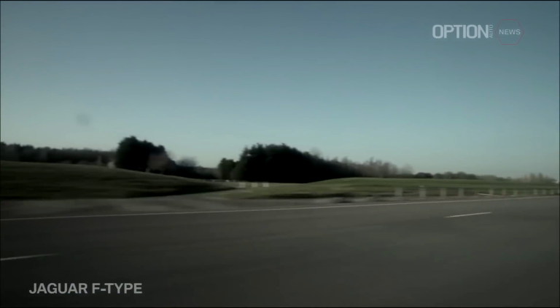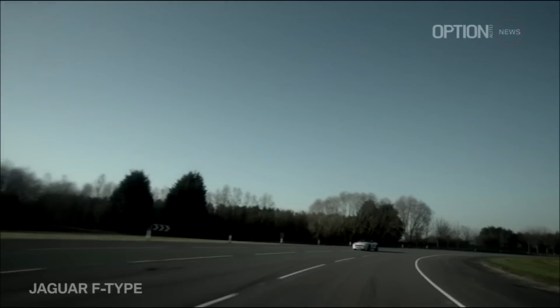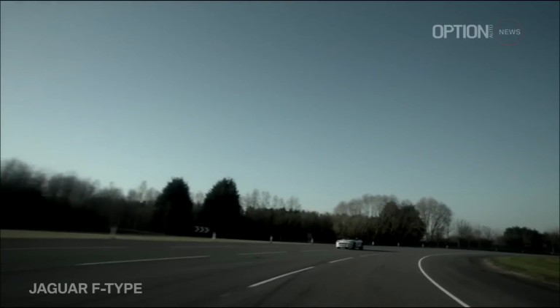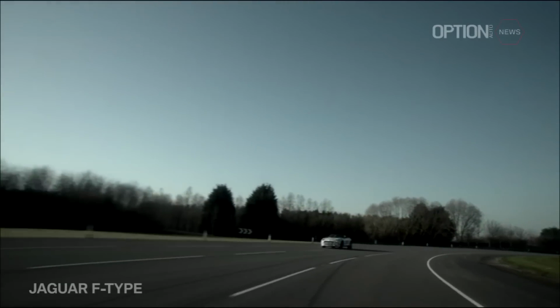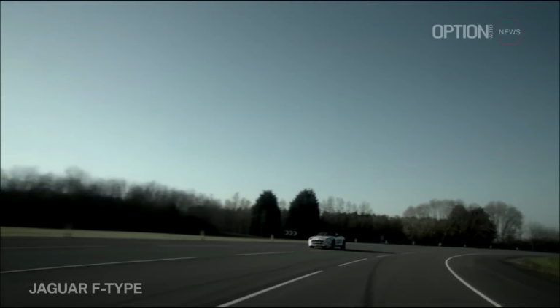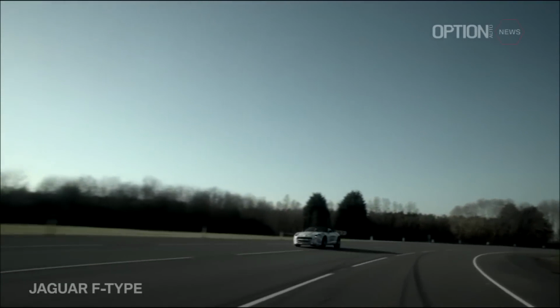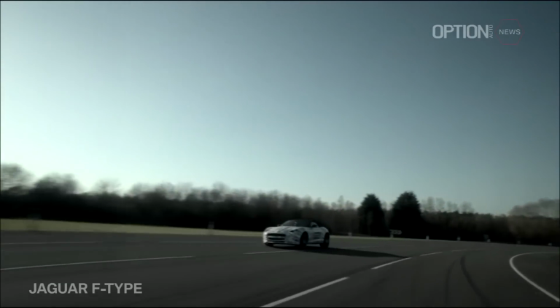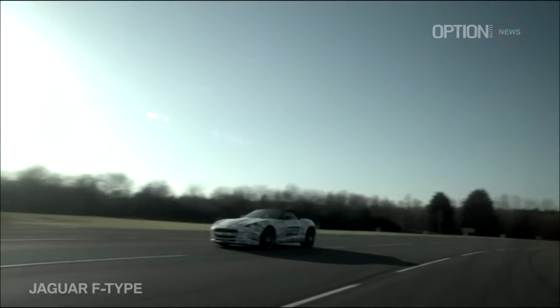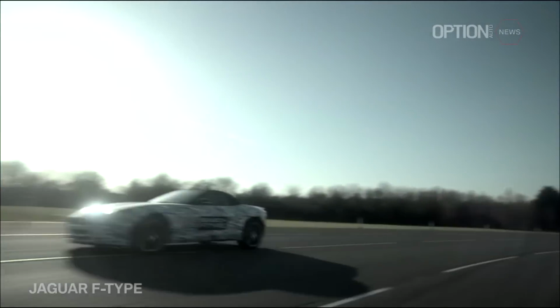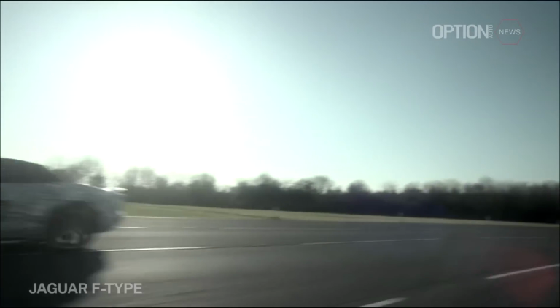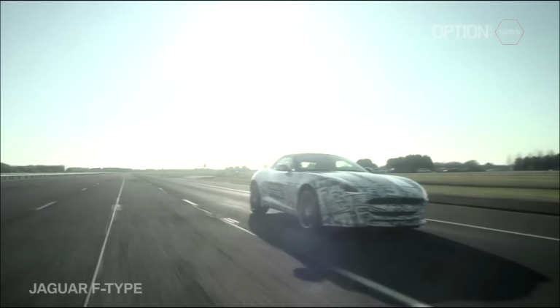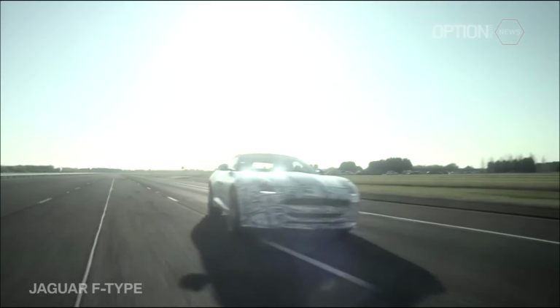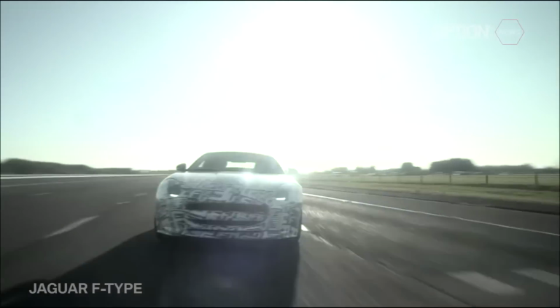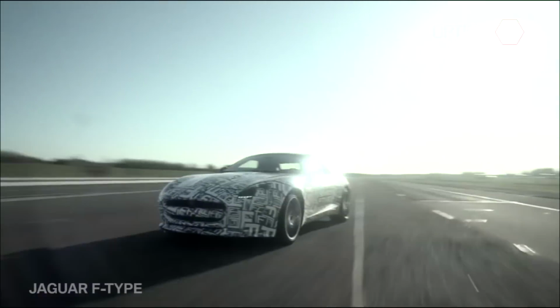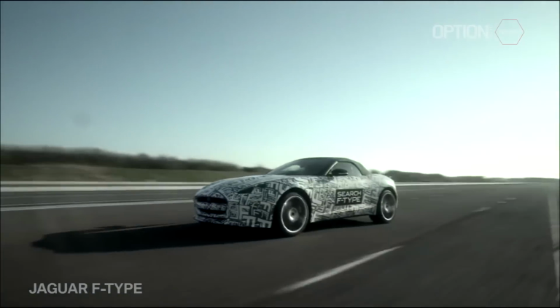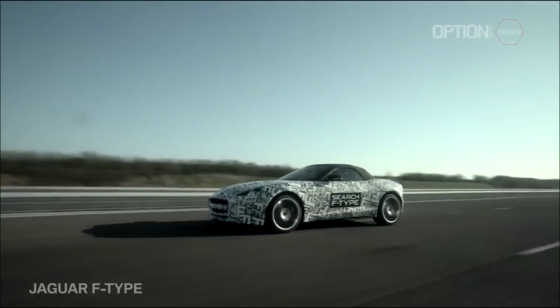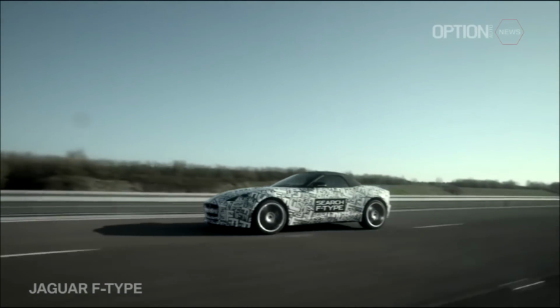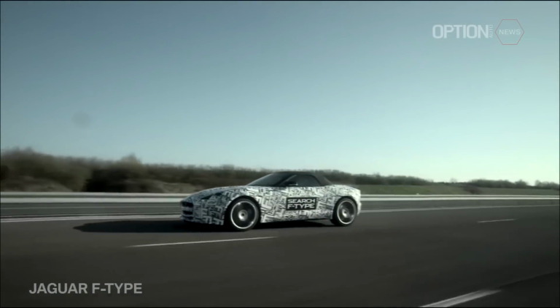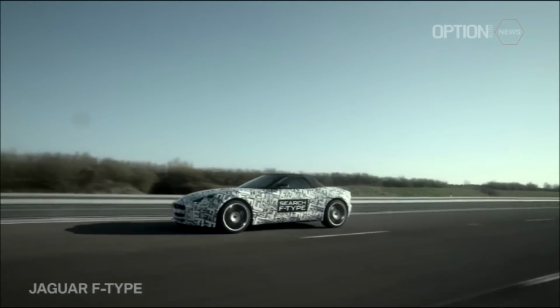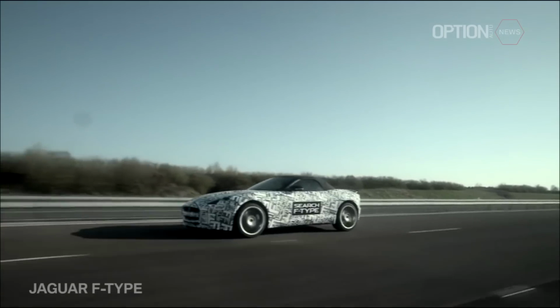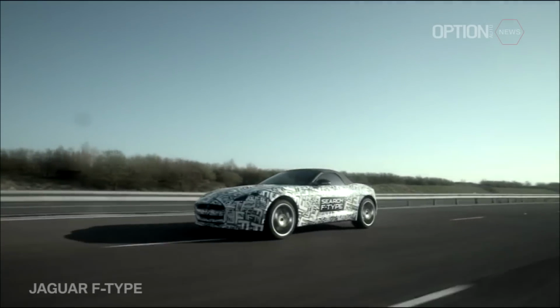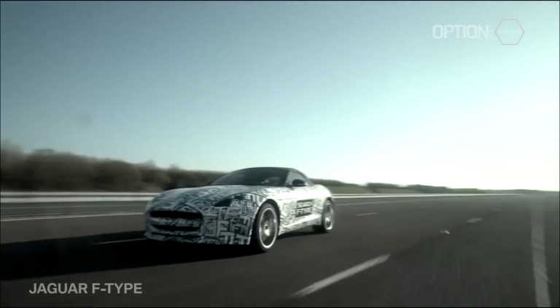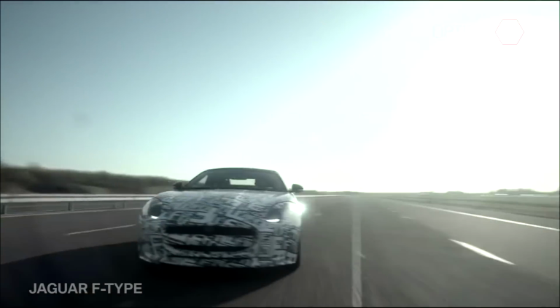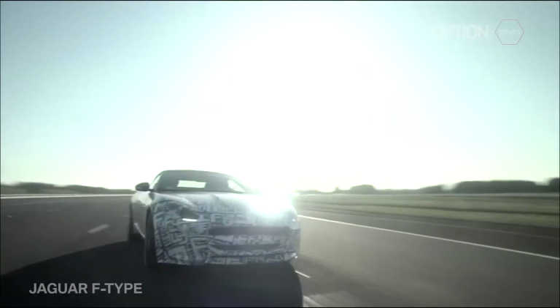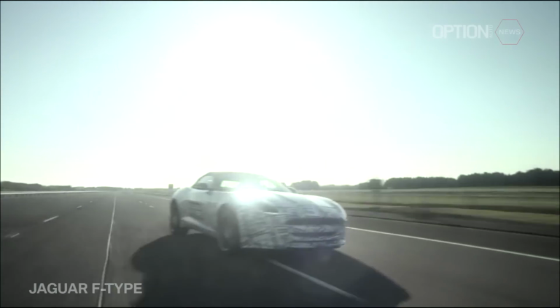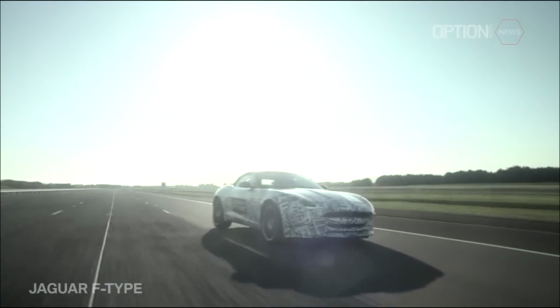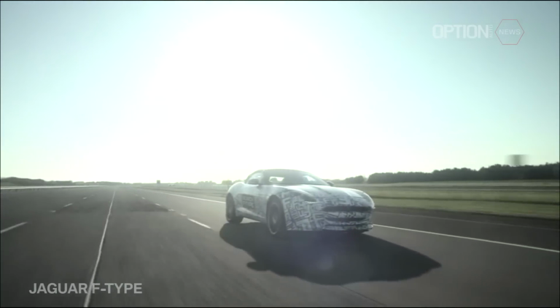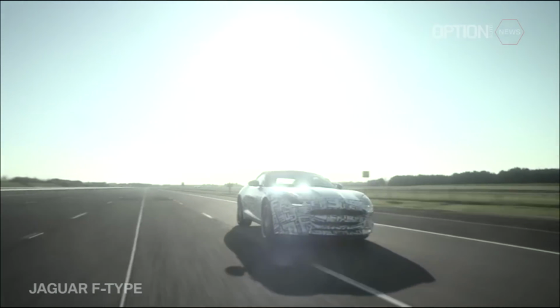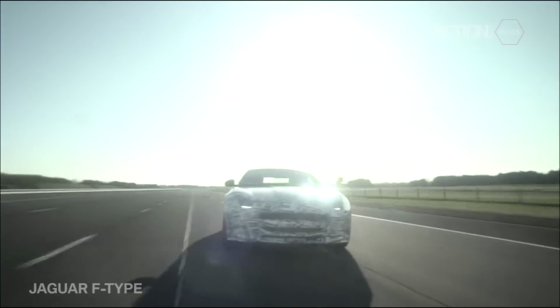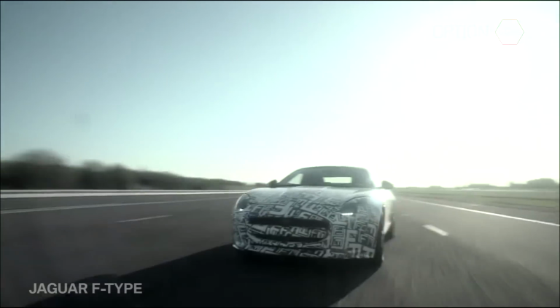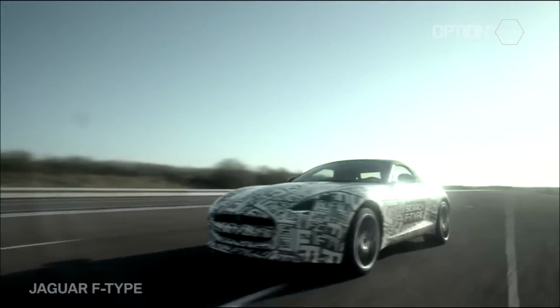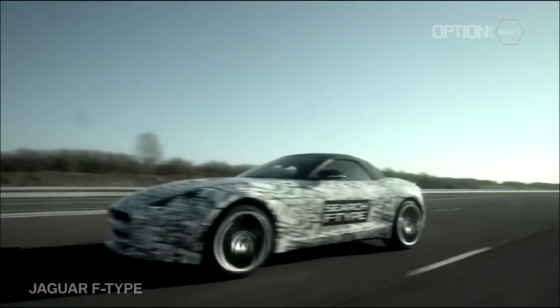The first thing I notice is it turns in beautifully. It's got so much grip — my ribs are in the side of the seat here. It's responsive, it's got high capacity. A great car to drive.